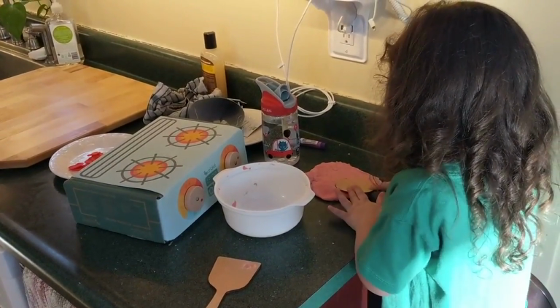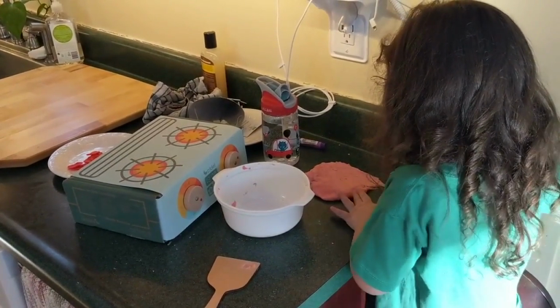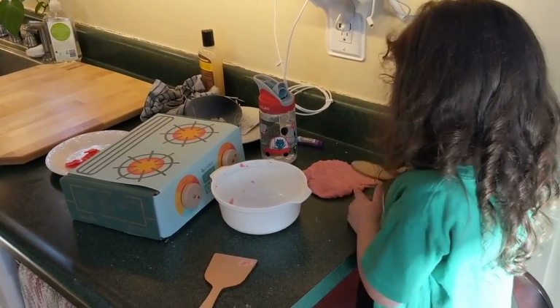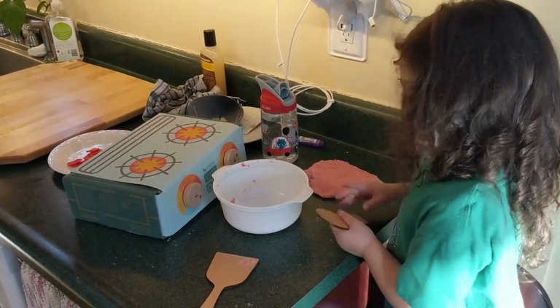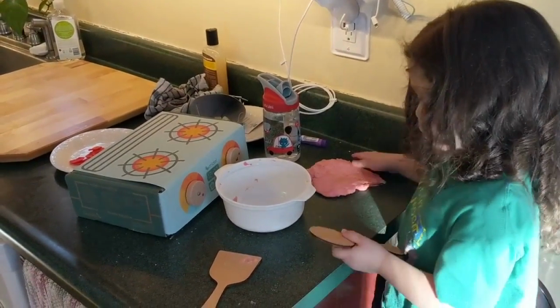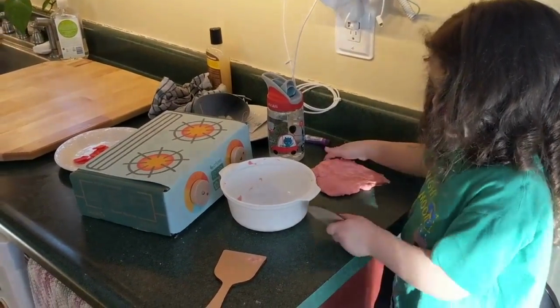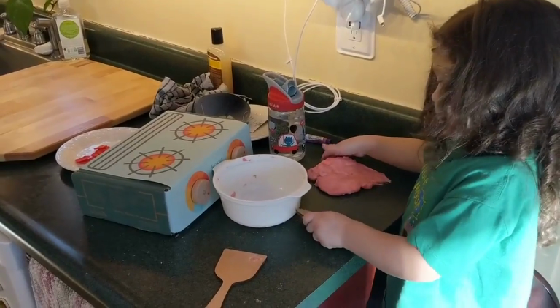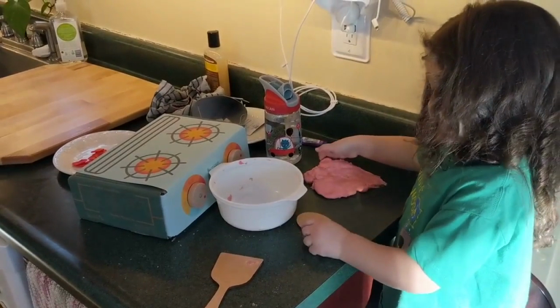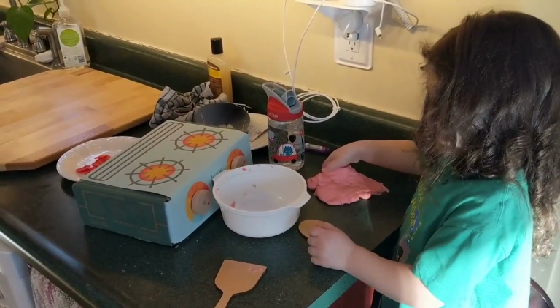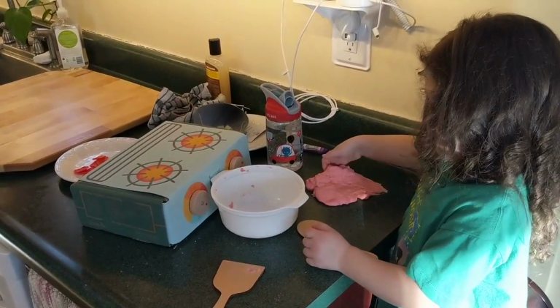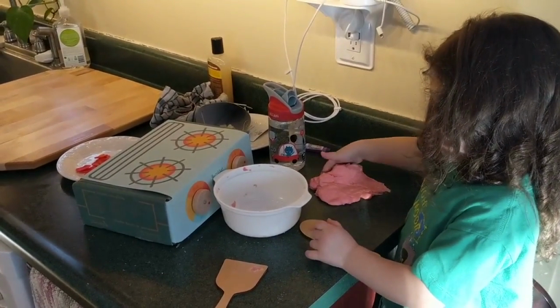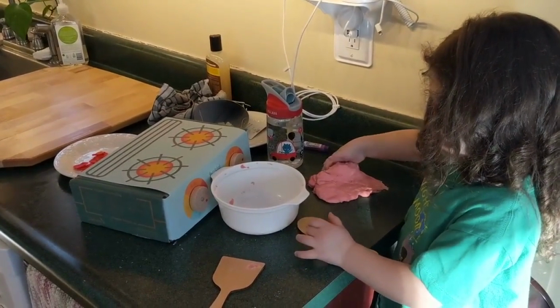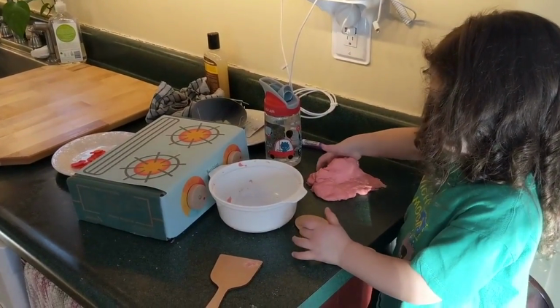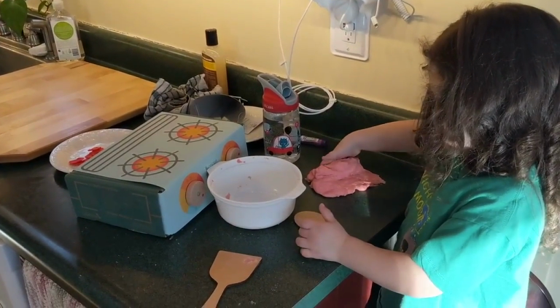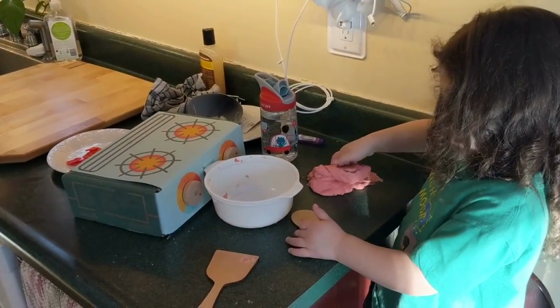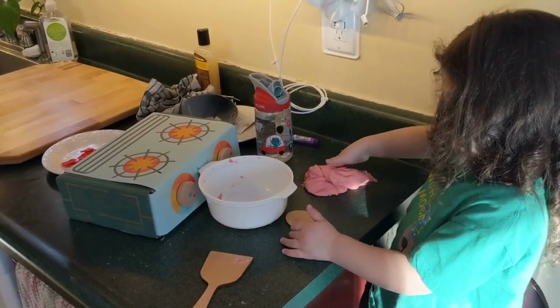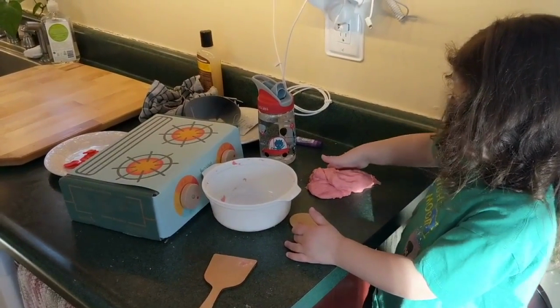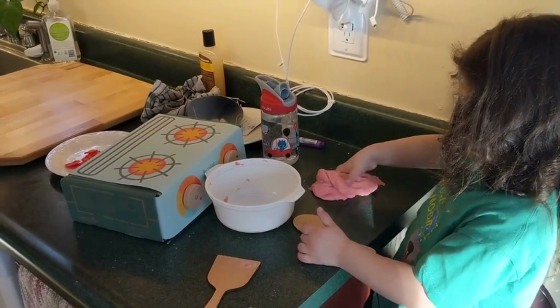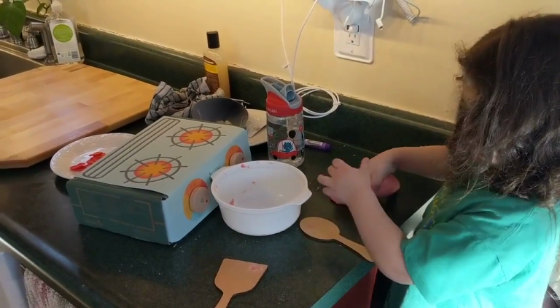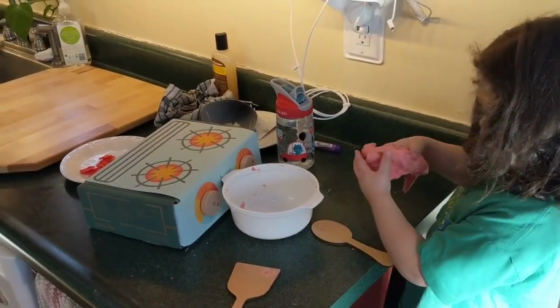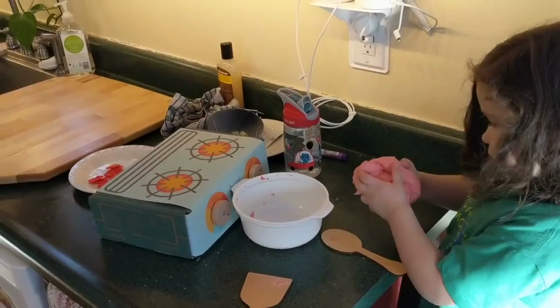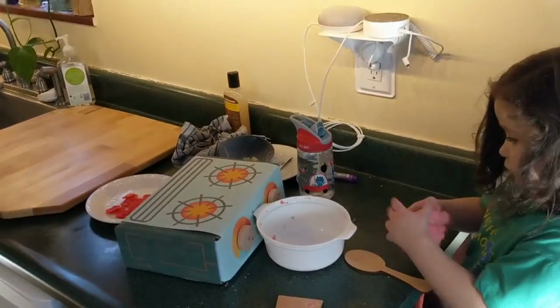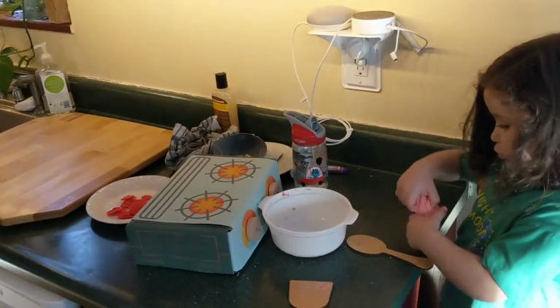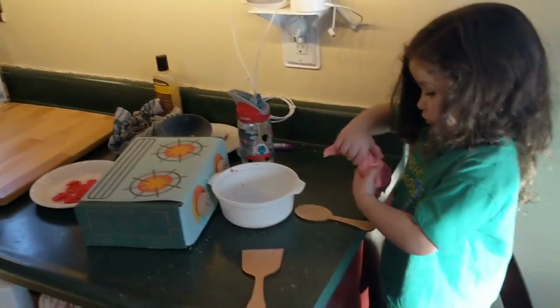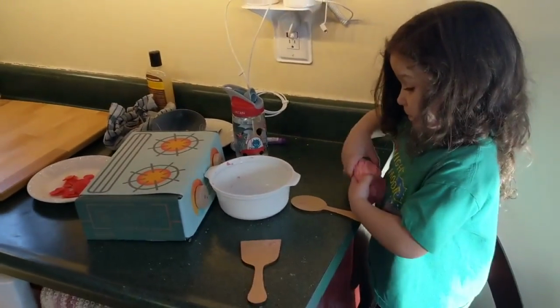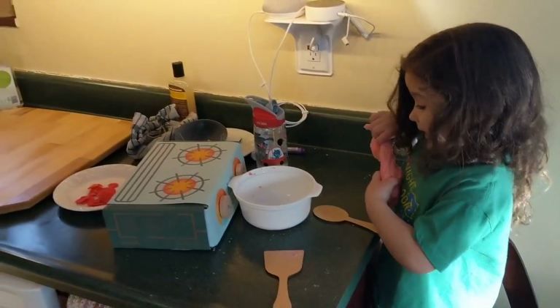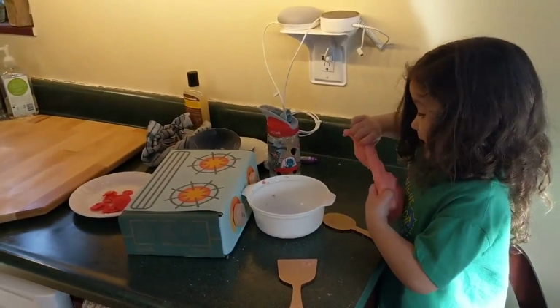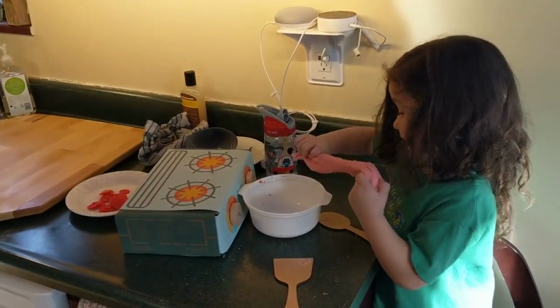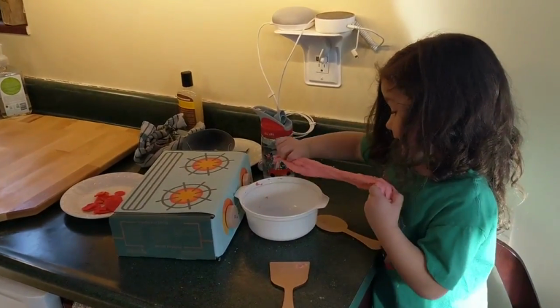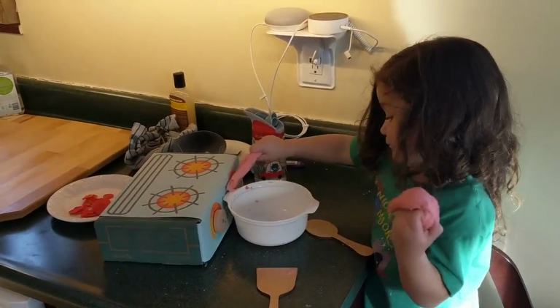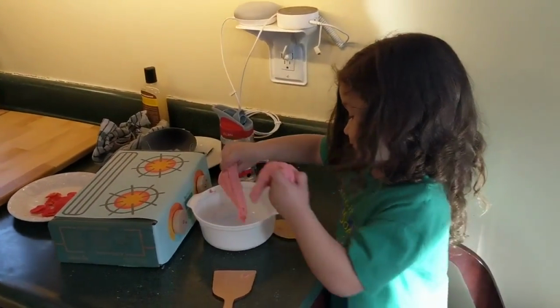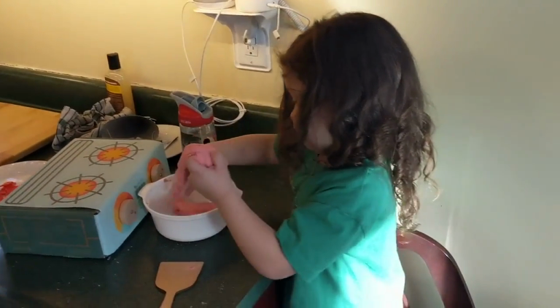I need some more water. No, it doesn't need more water. It's all good. Oh boy, that looks like some yummy bacon. You going to put it in the bowl? Thank you. Get ready to cook it.